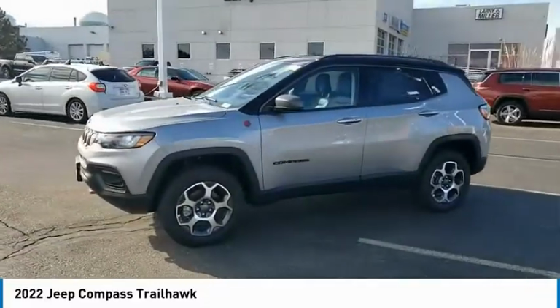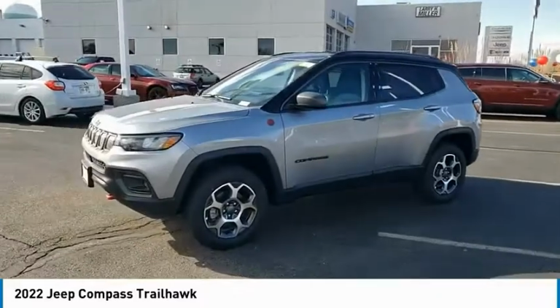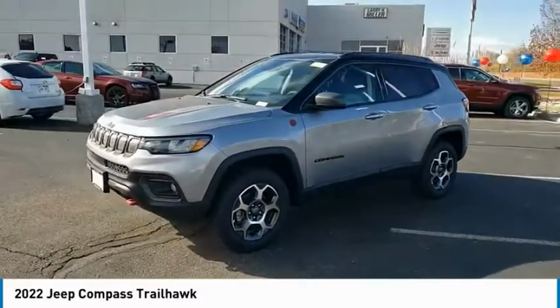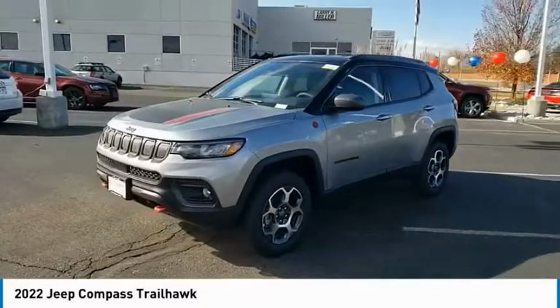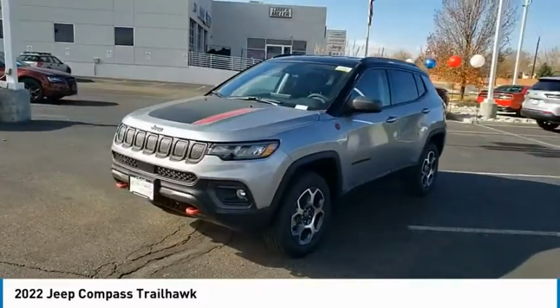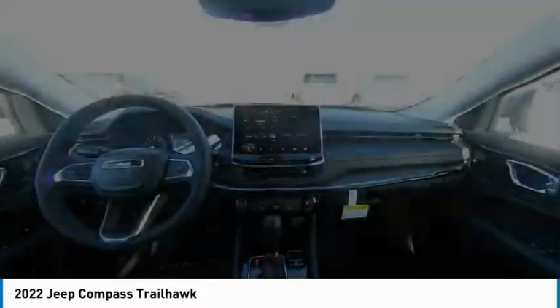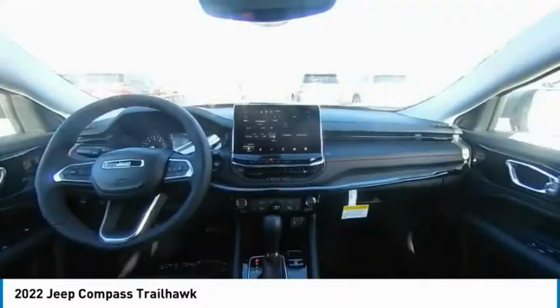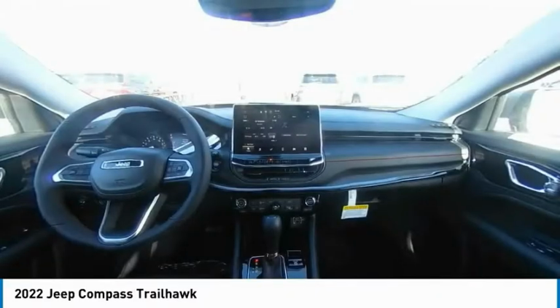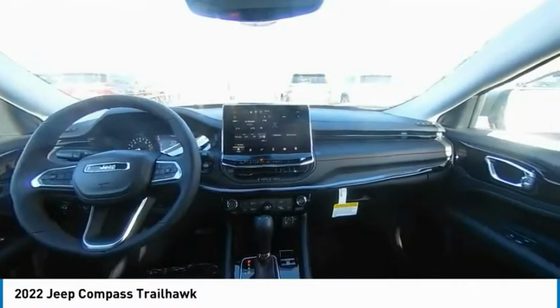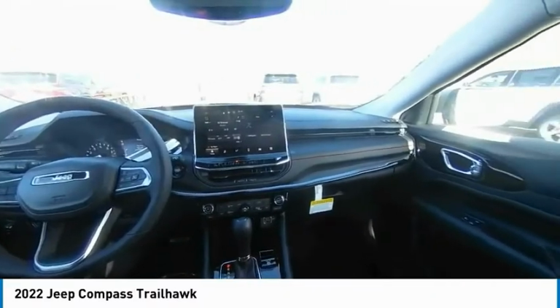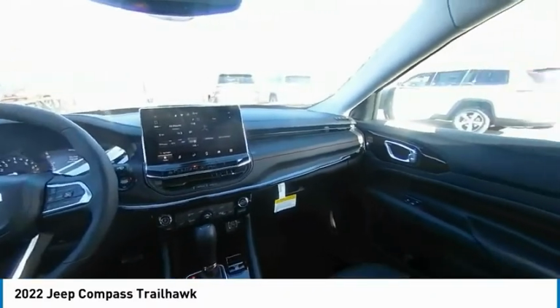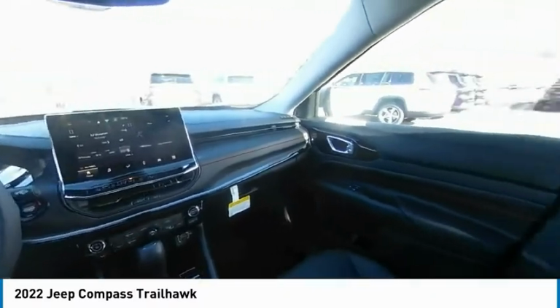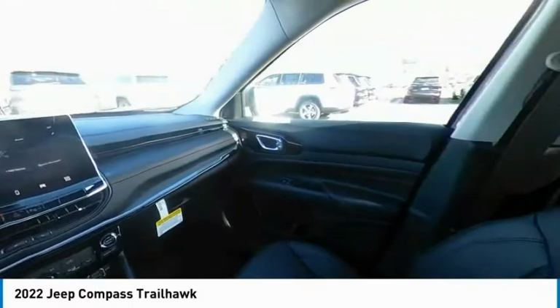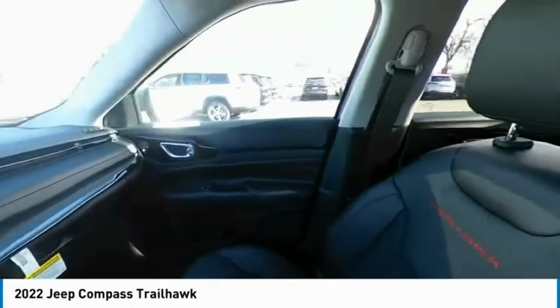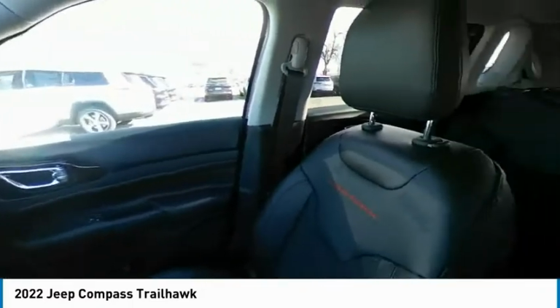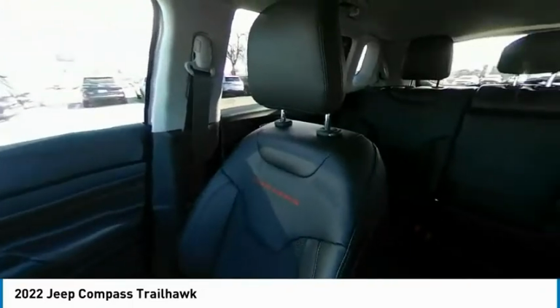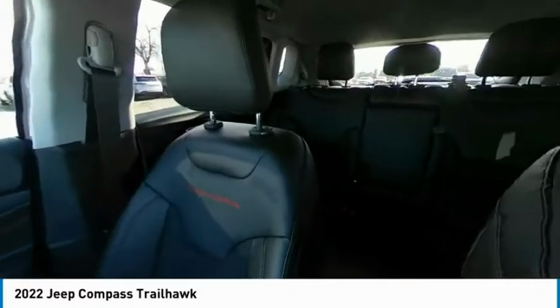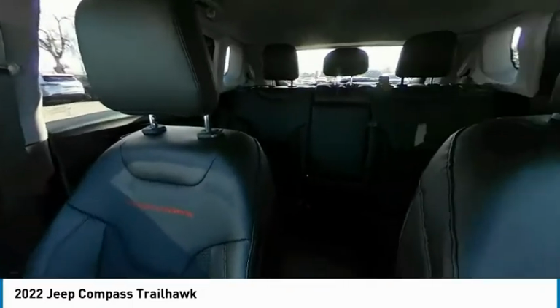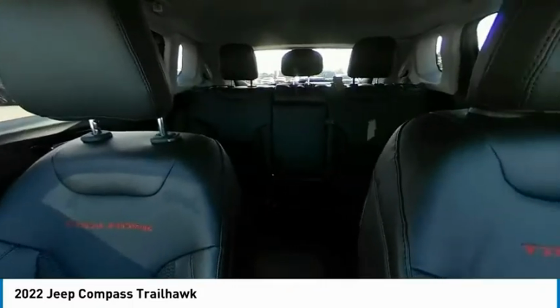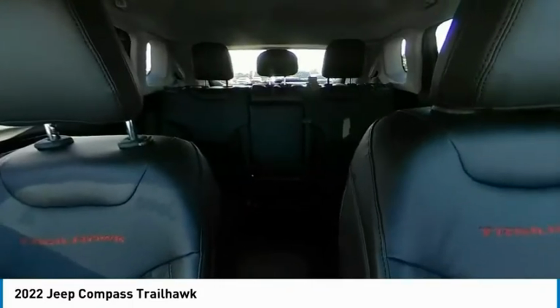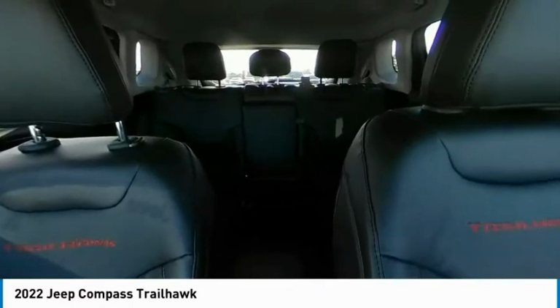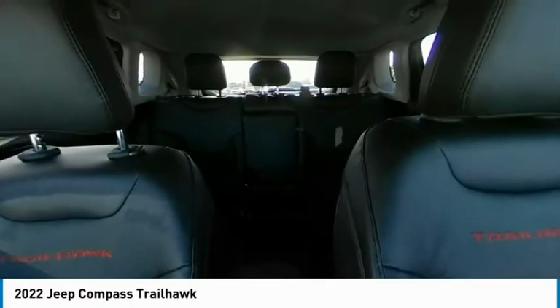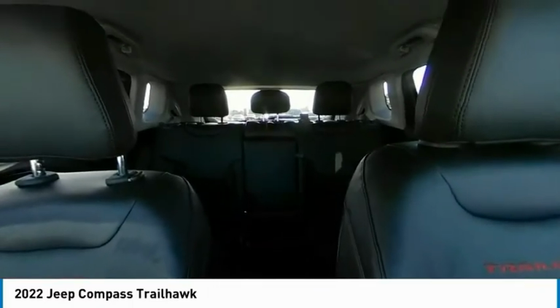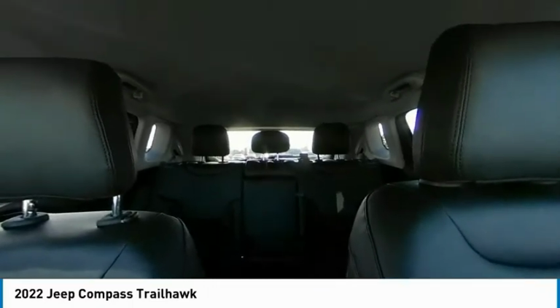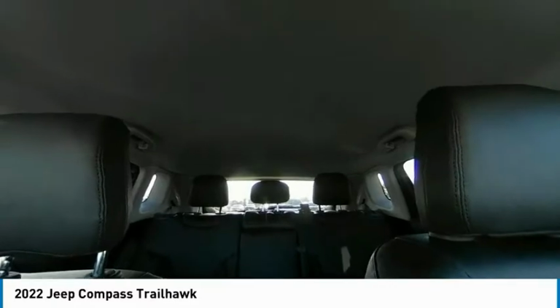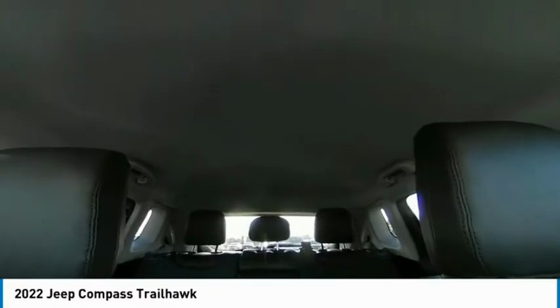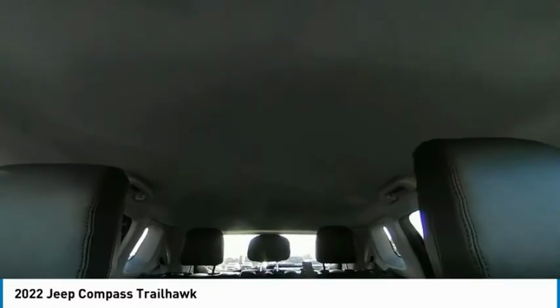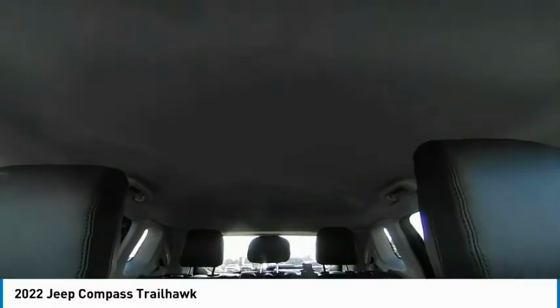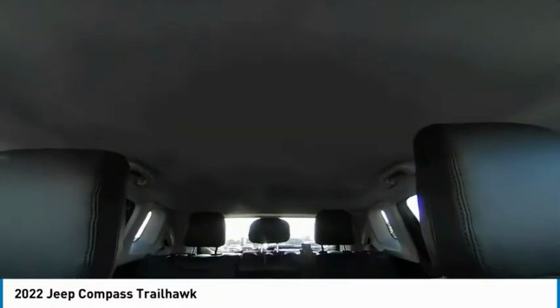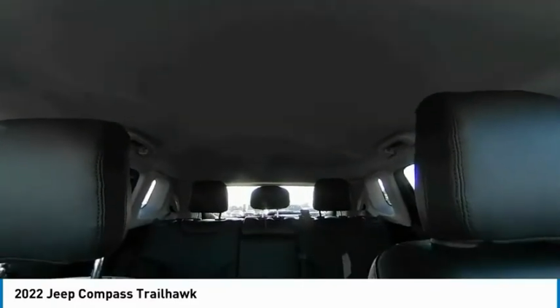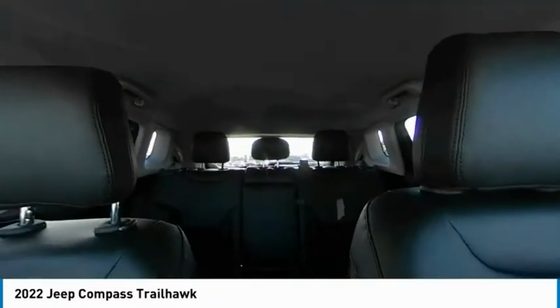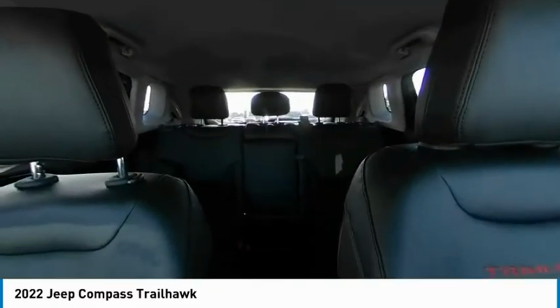Here are some of this vehicle's great options: four-wheel drive, tire pressure monitor, blind spot monitor, heated mirrors, aluminum wheels, rear spoiler, remote engine start, brake assist, traction control, stability control.